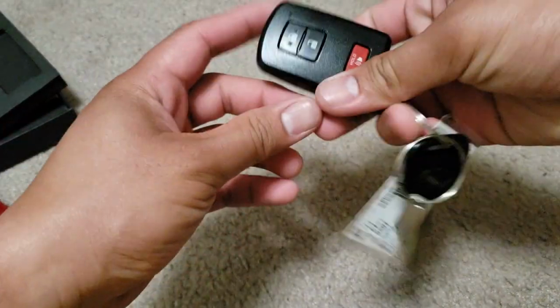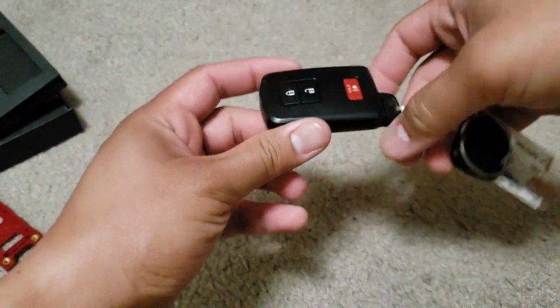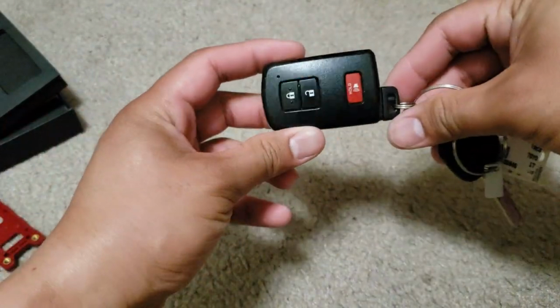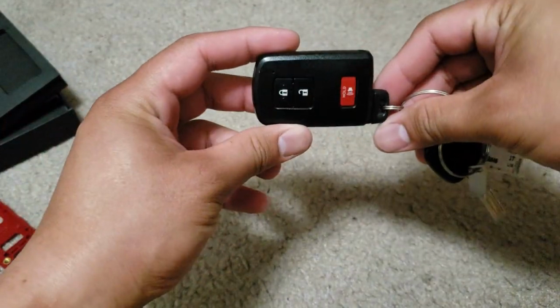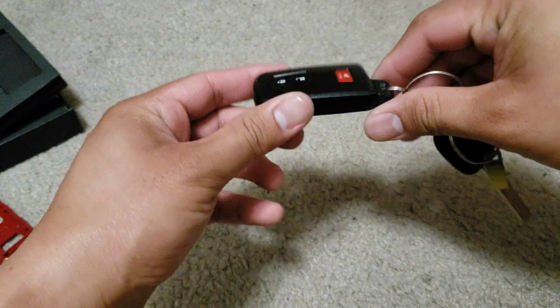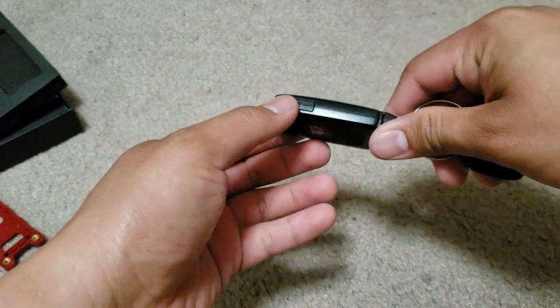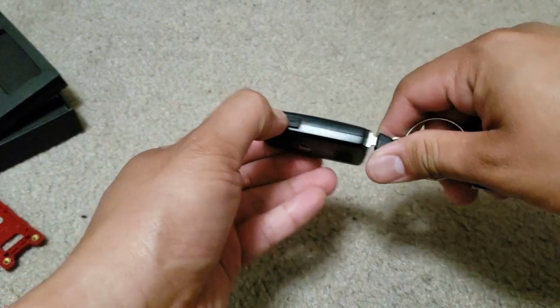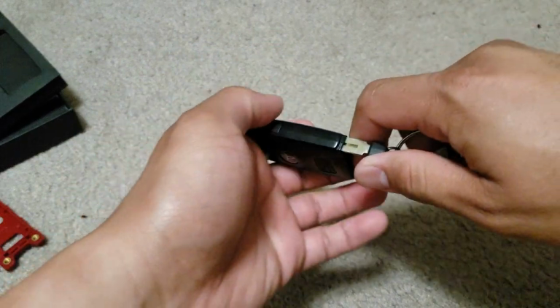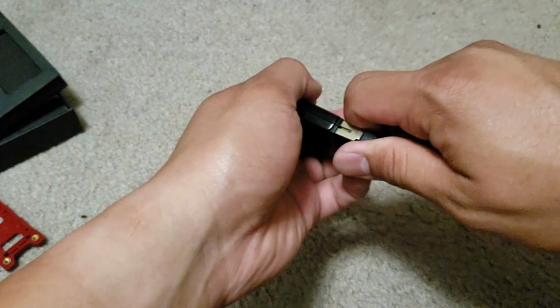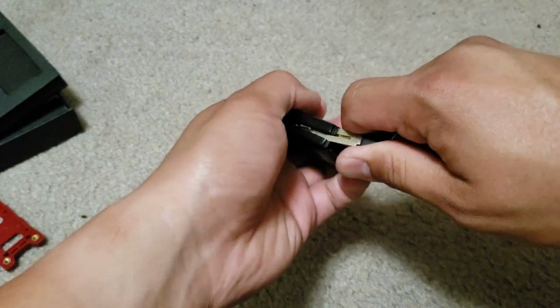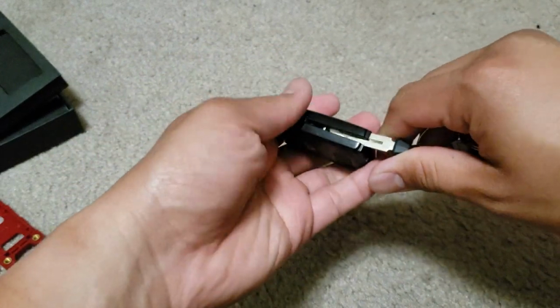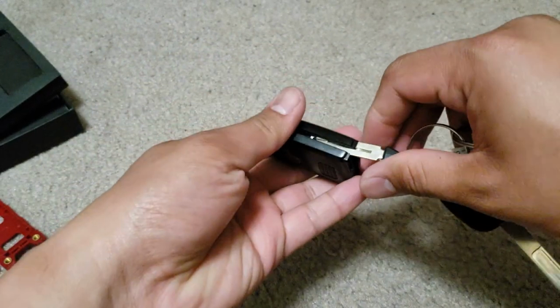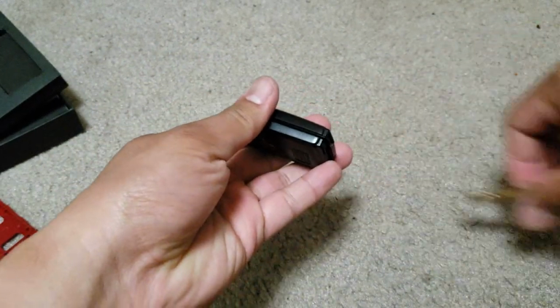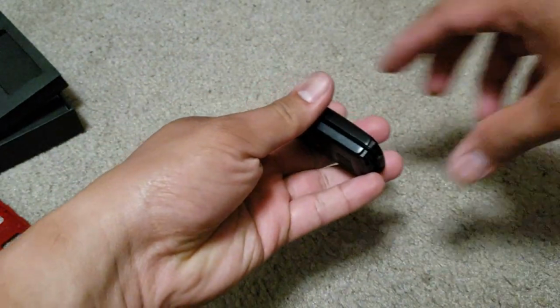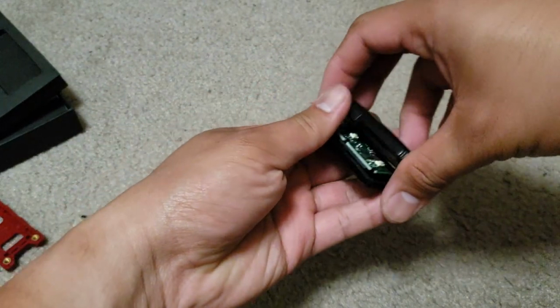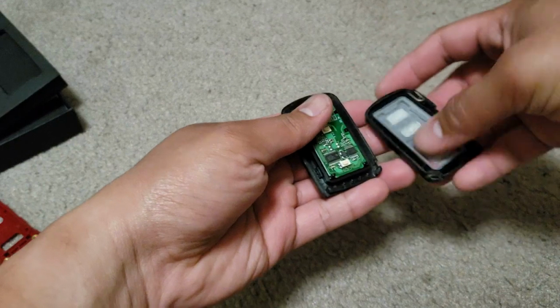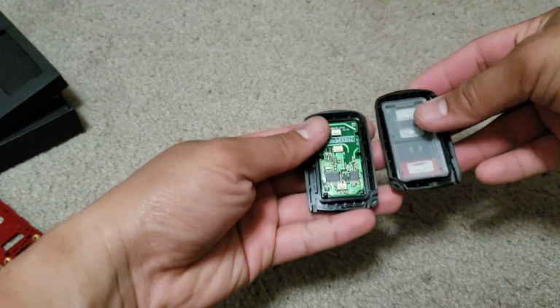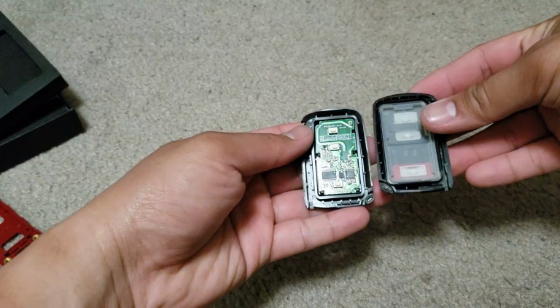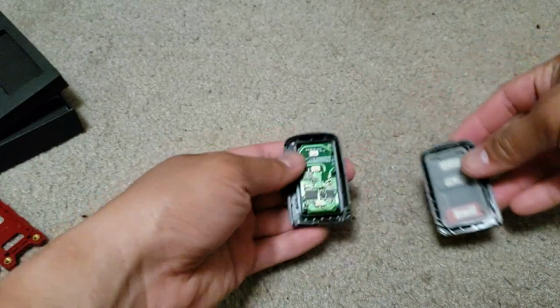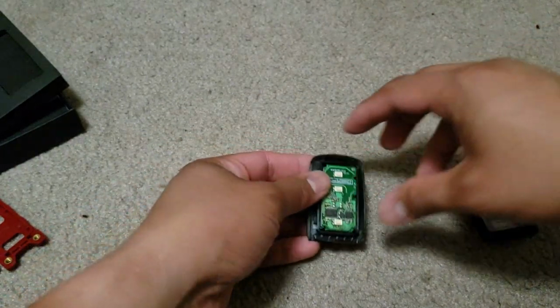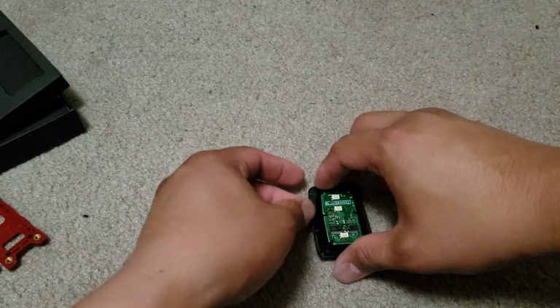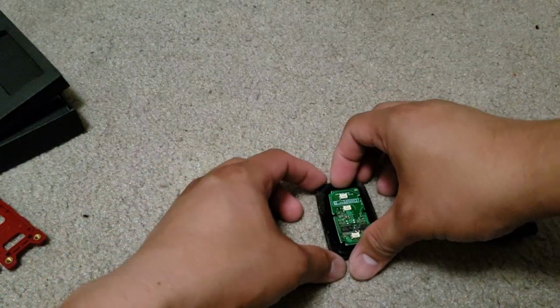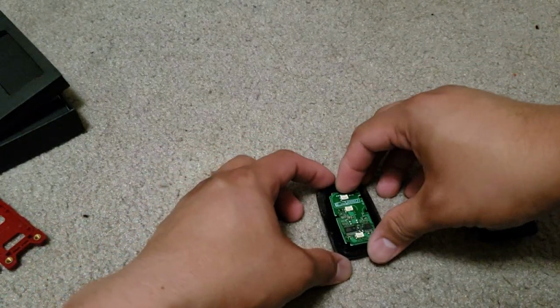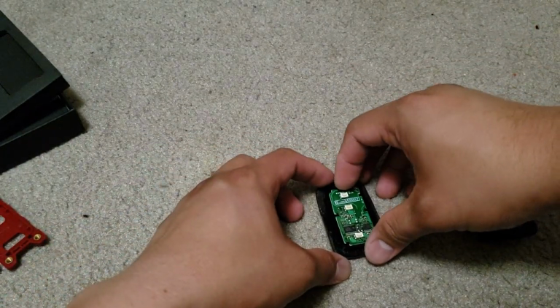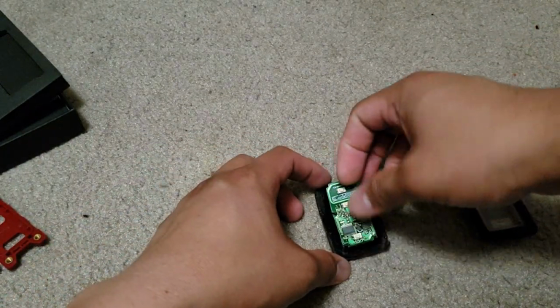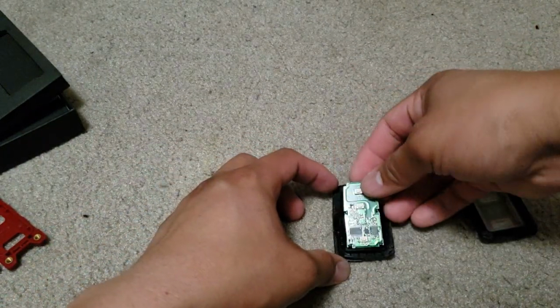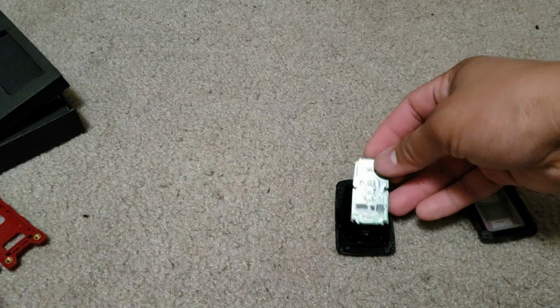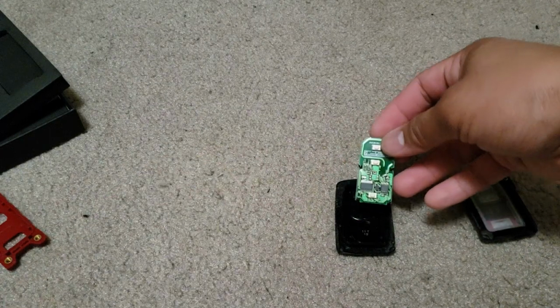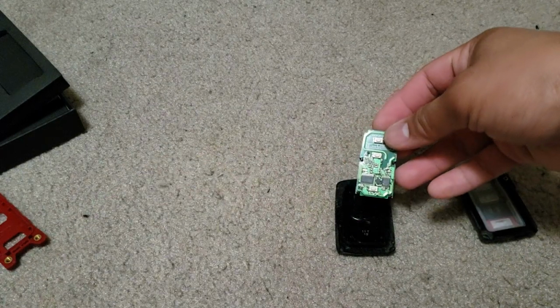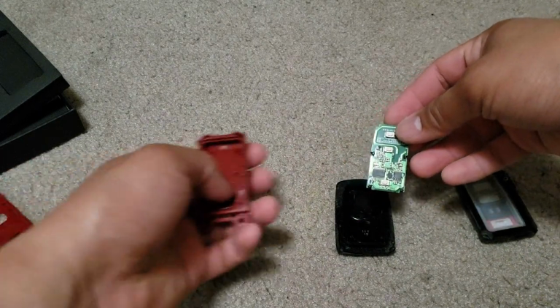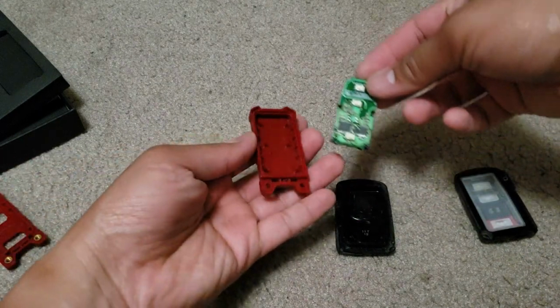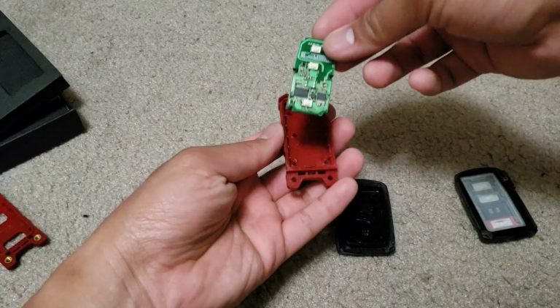Here's your stock key fob. Just try to open the key fob like so, and what you're gonna do is take off the board from the stock key fob and put it on your new one.